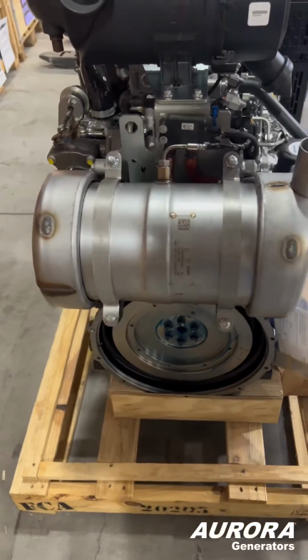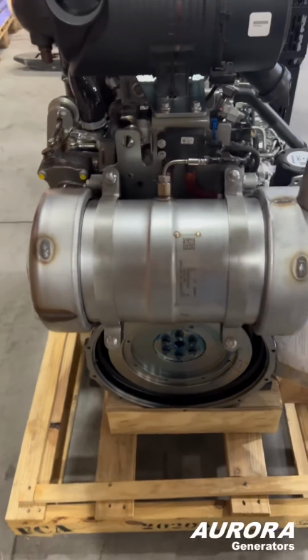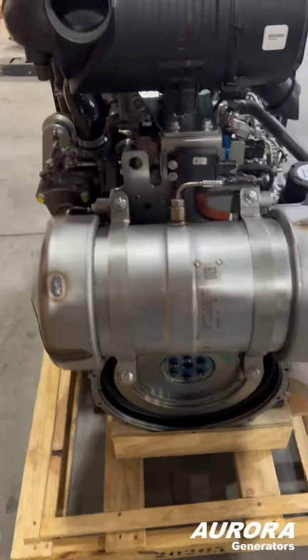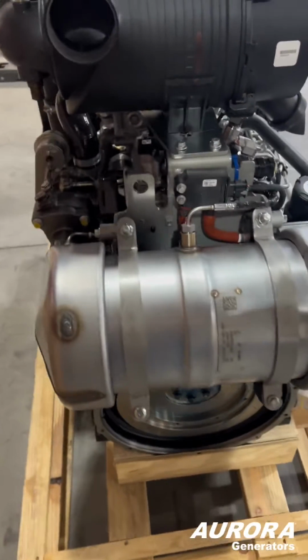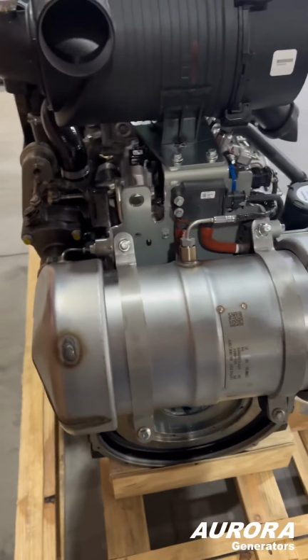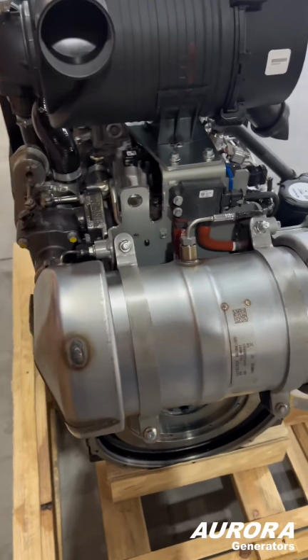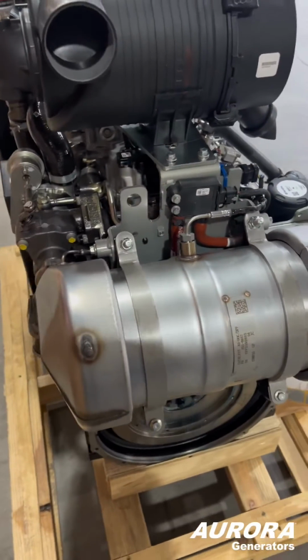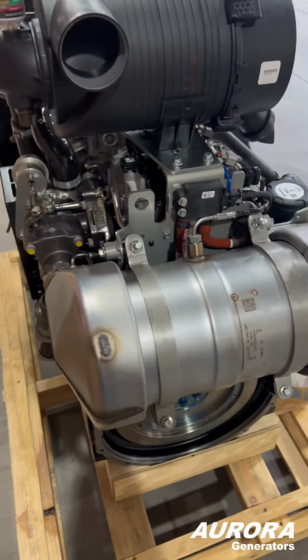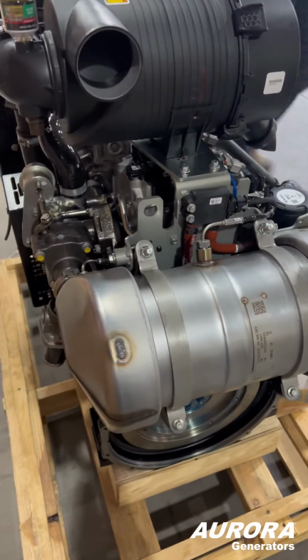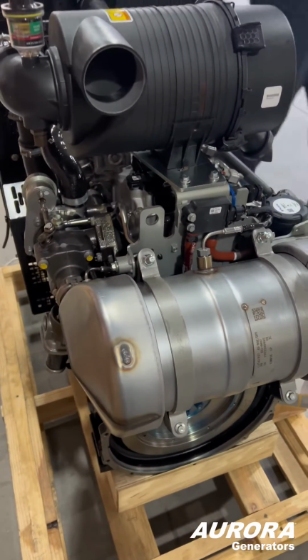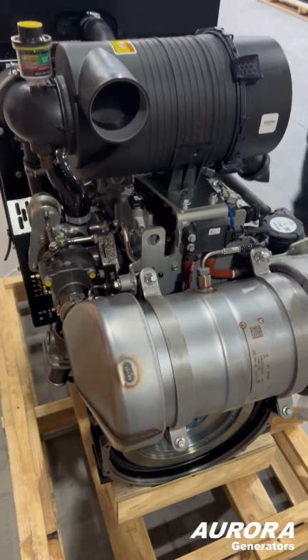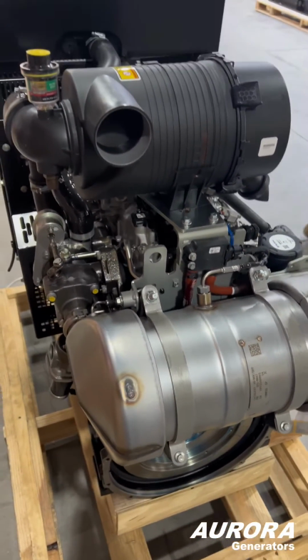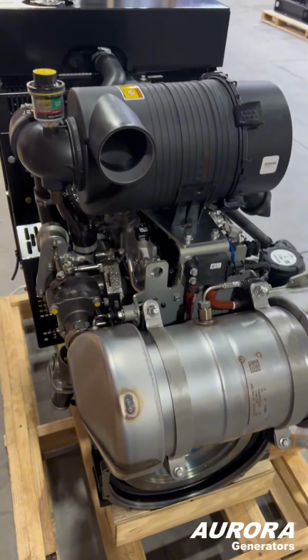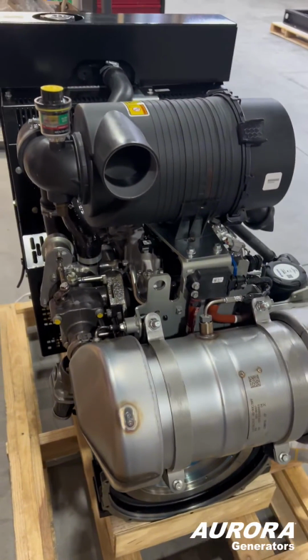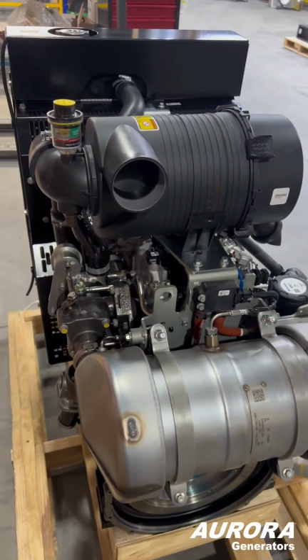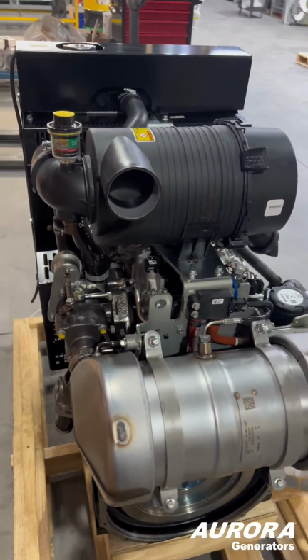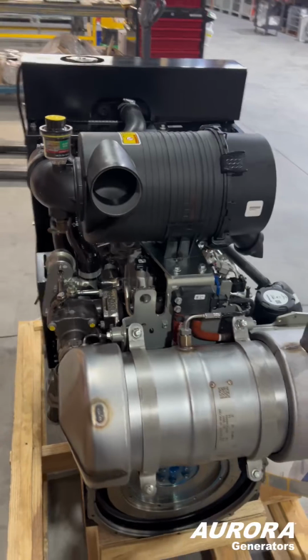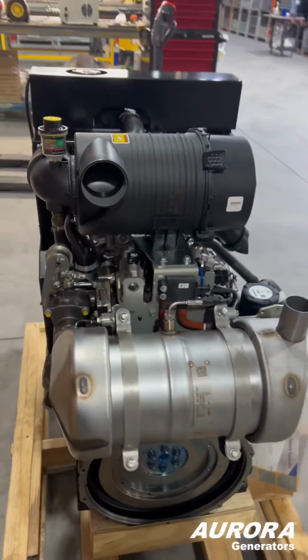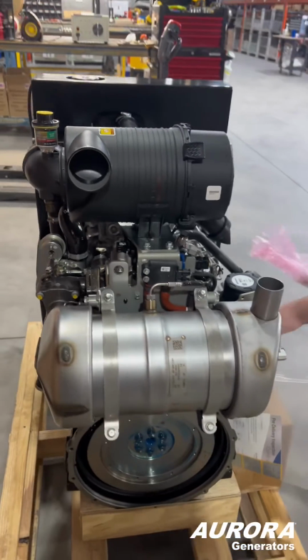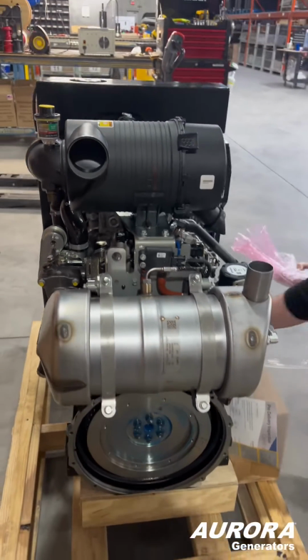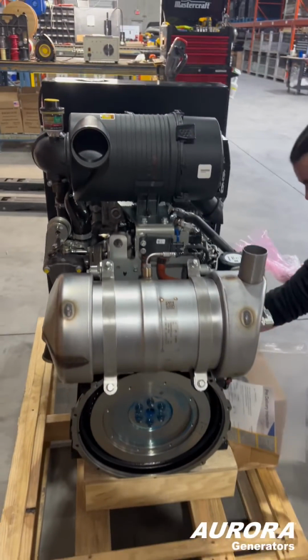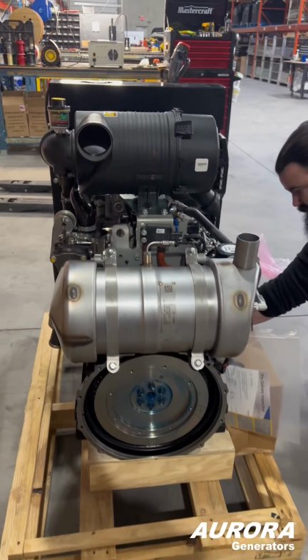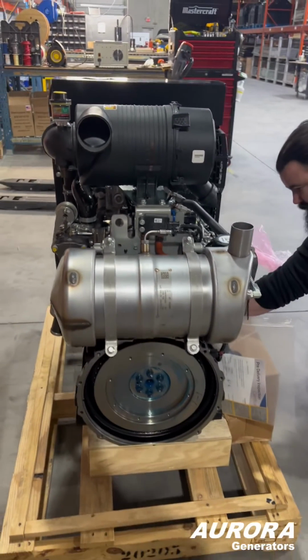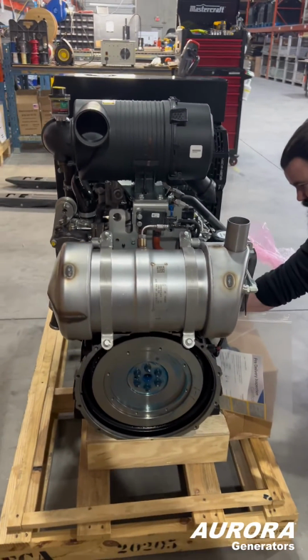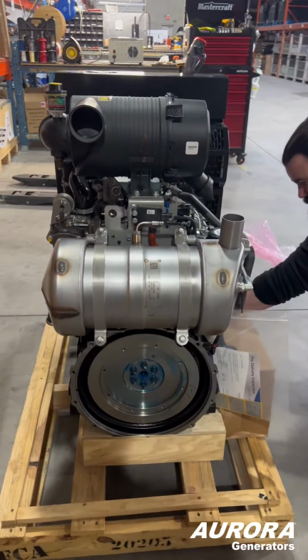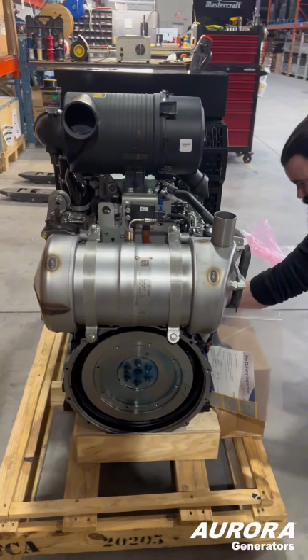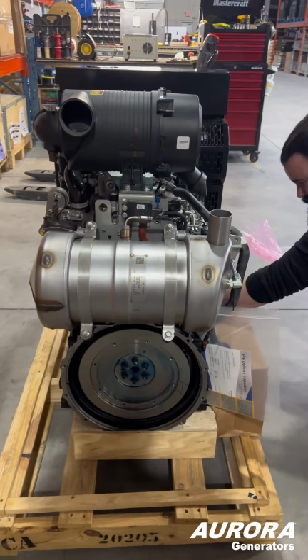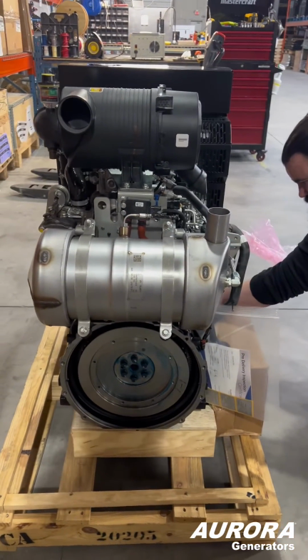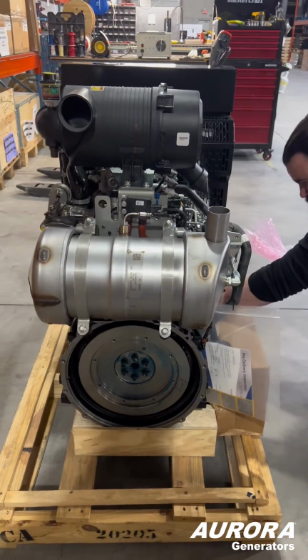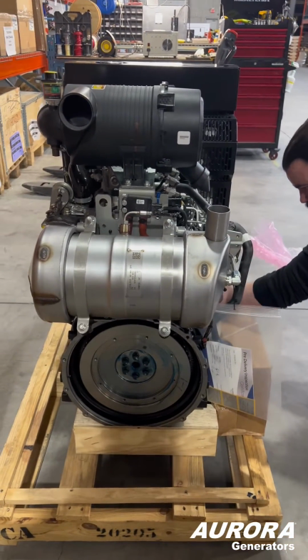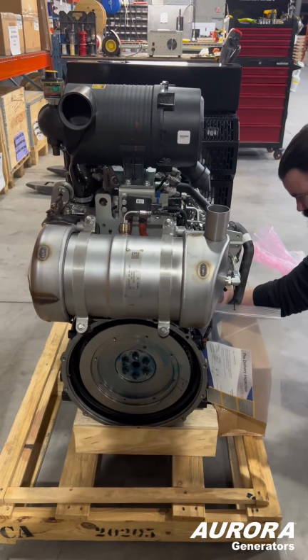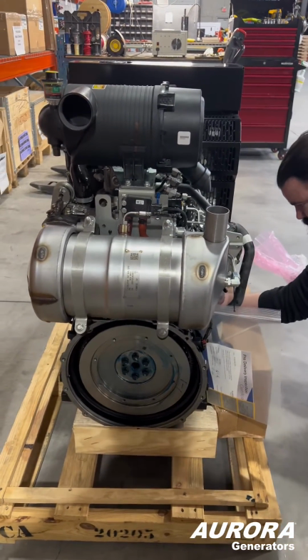Follow us for more updates and to learn more about our quiet diesel generators for your home or business at auroragenerators.com. We ship across Canada and the United States.